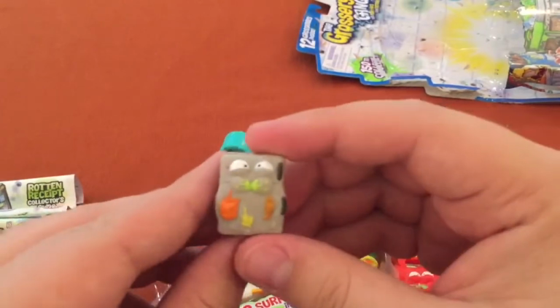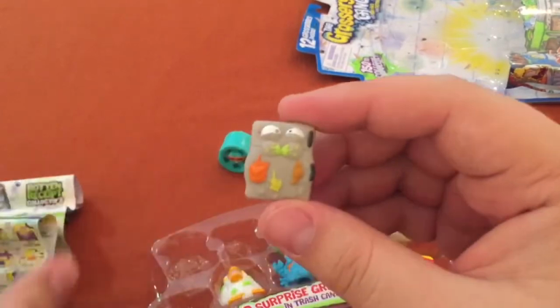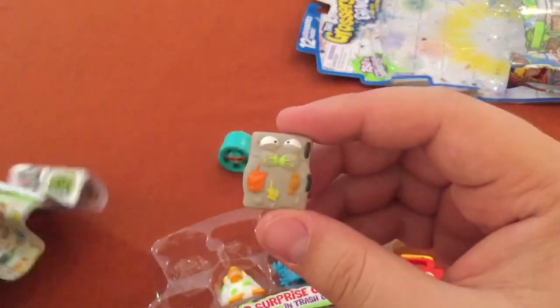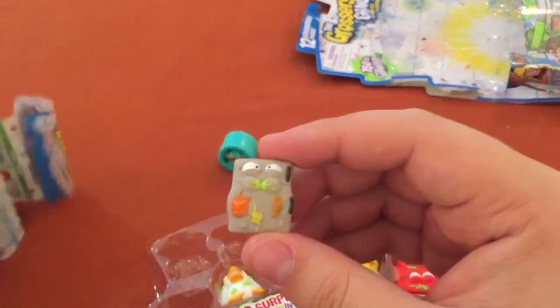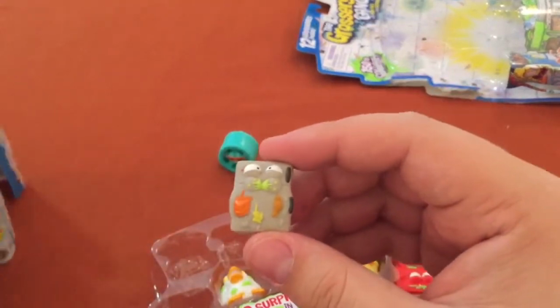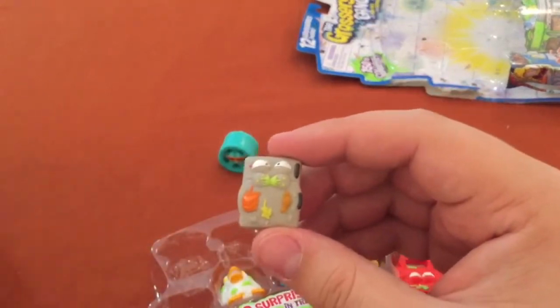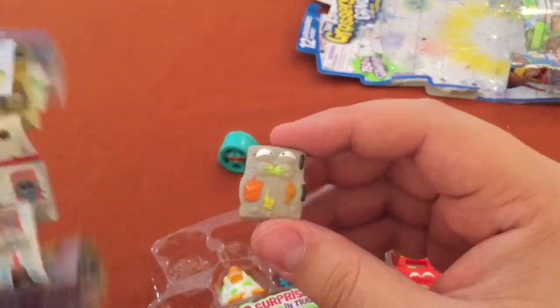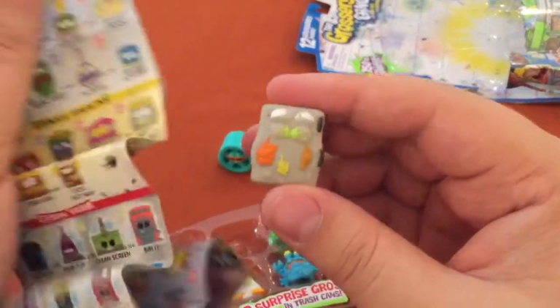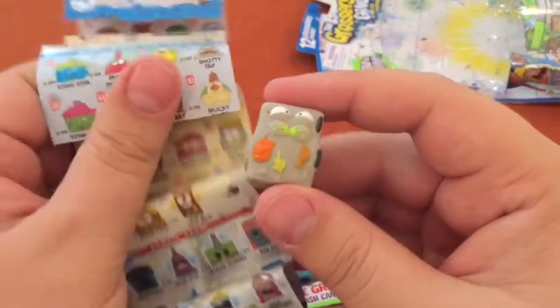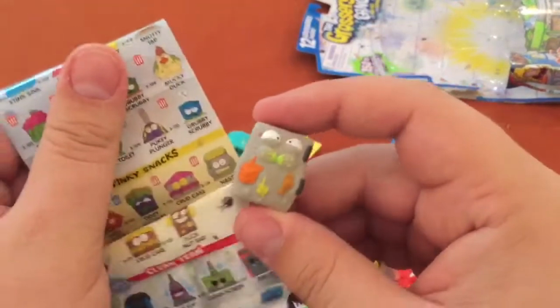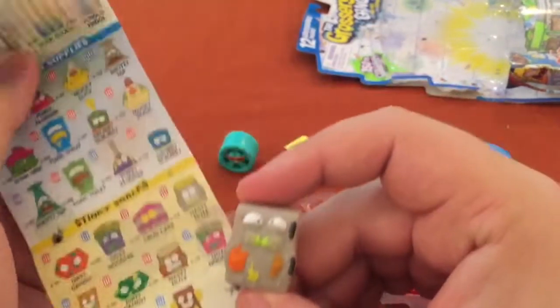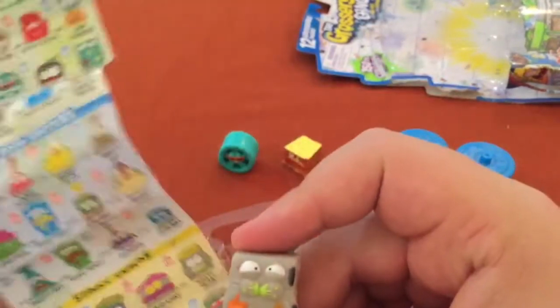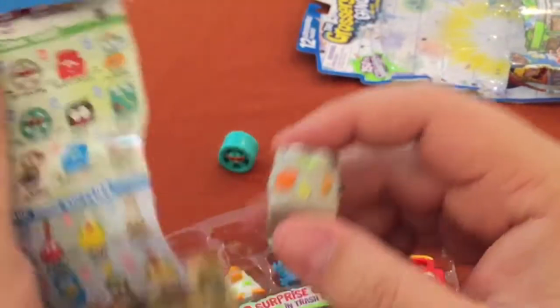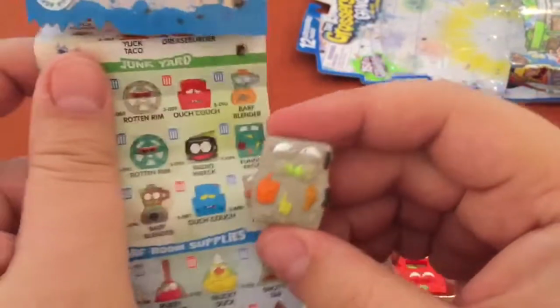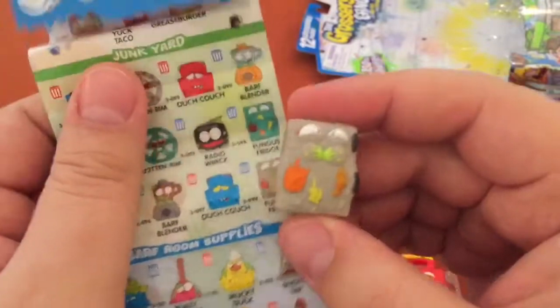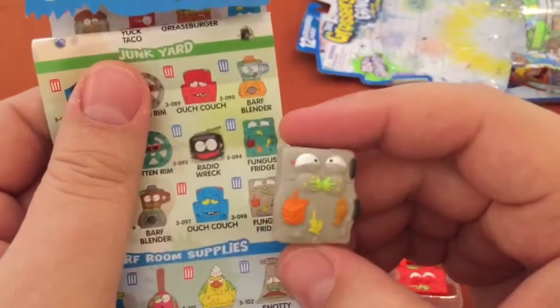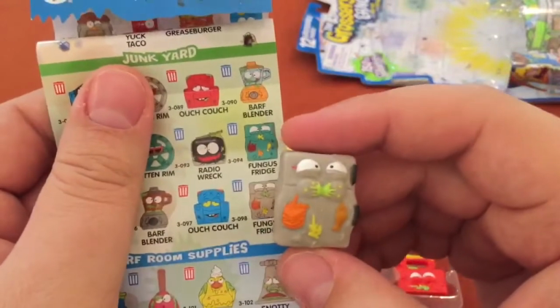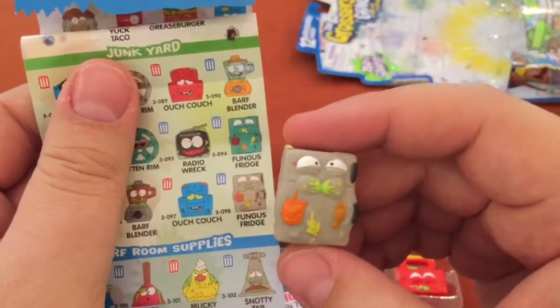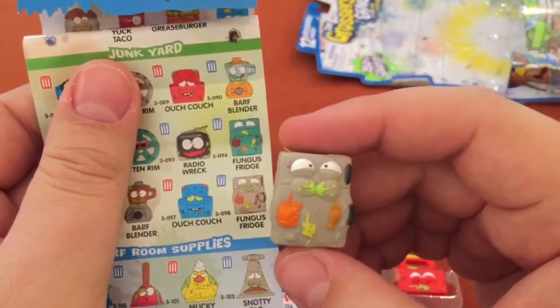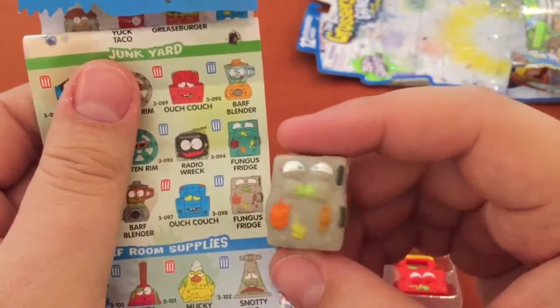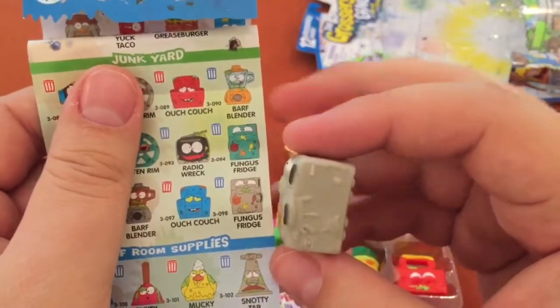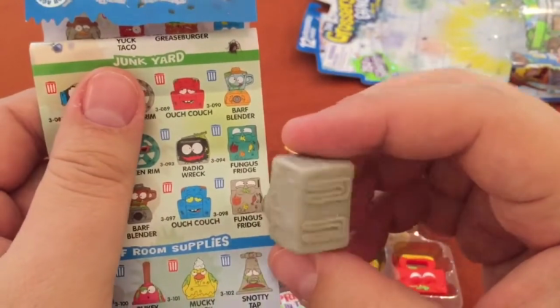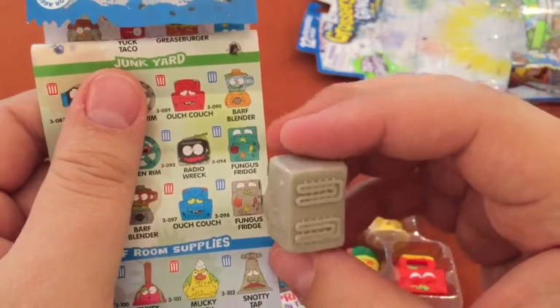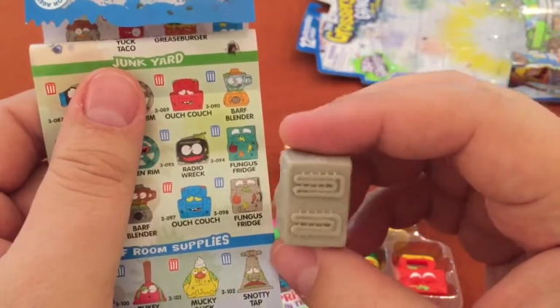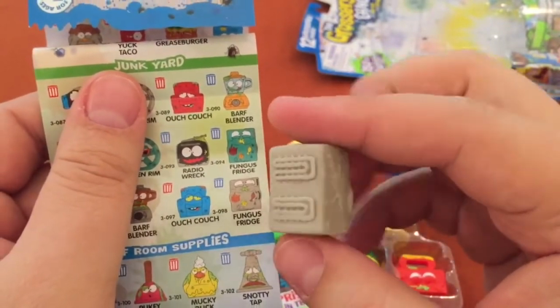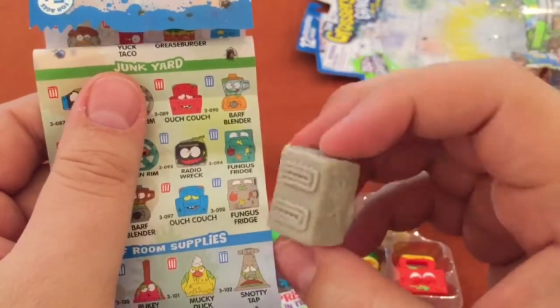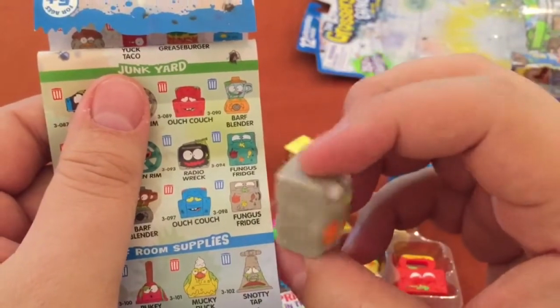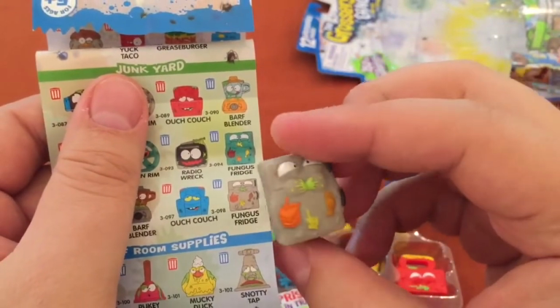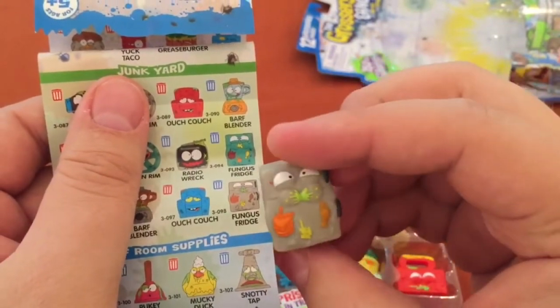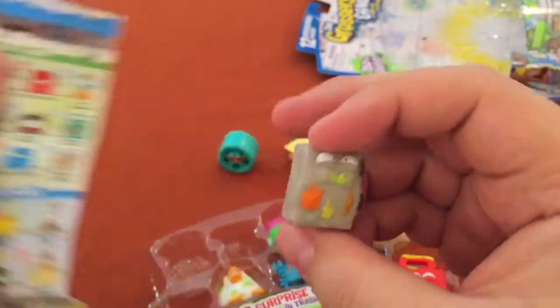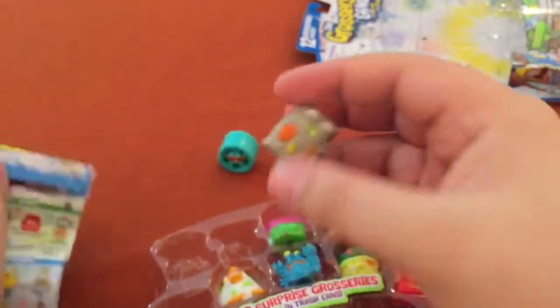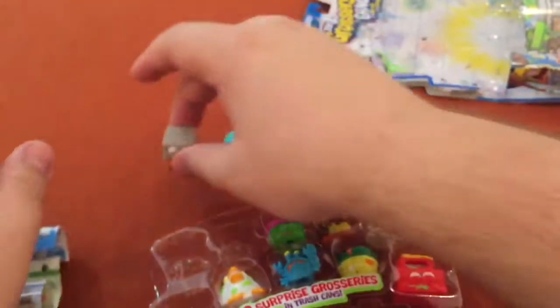Fungus Fridge — a favorite of mine. I should get all the fridges out at once. These guys are huge. Love the detail on it — just great.